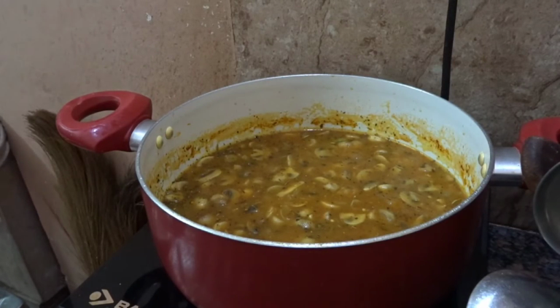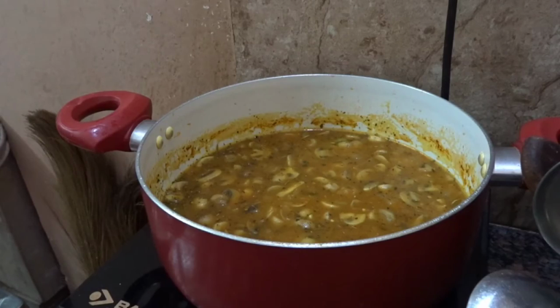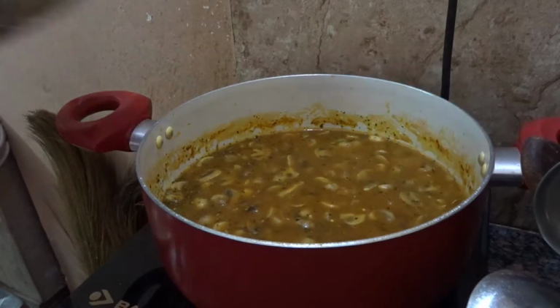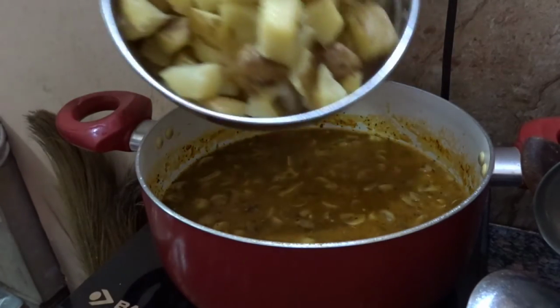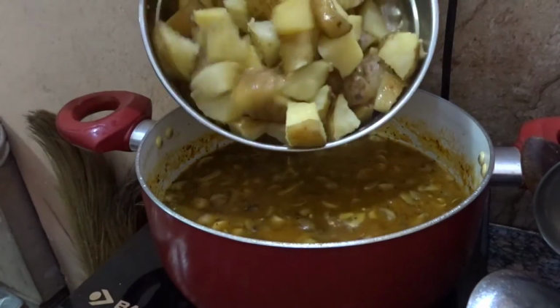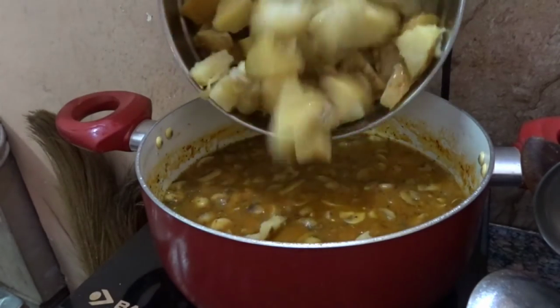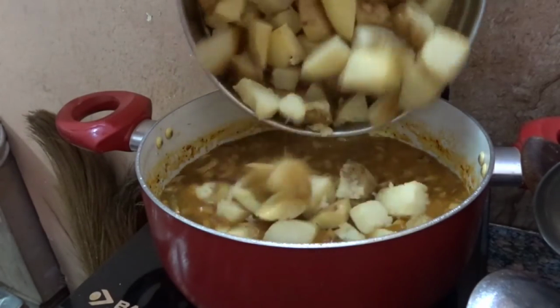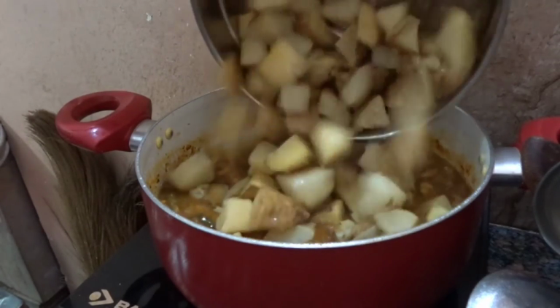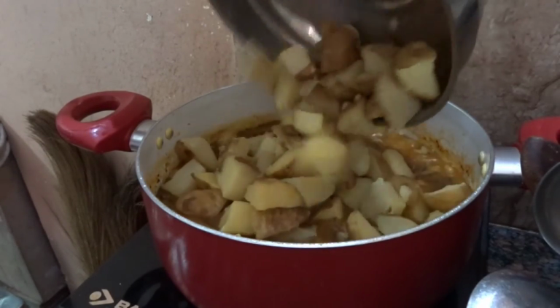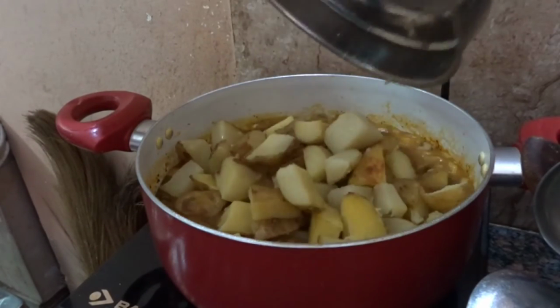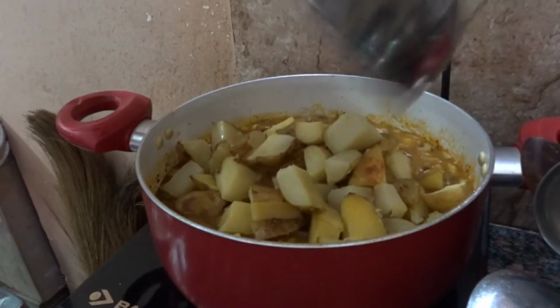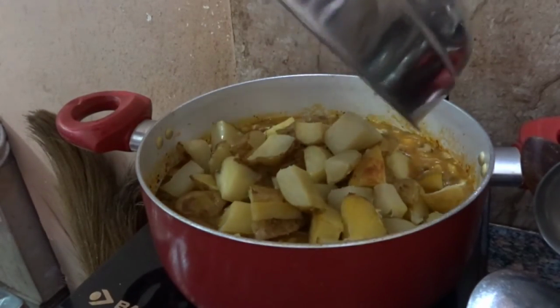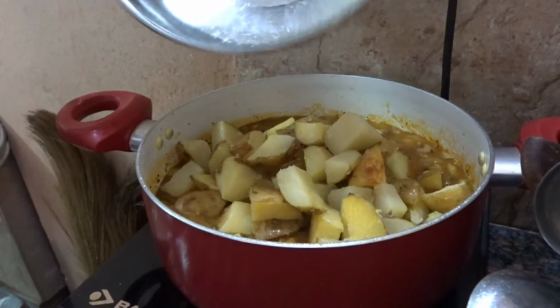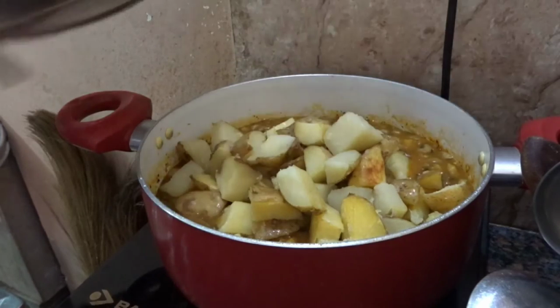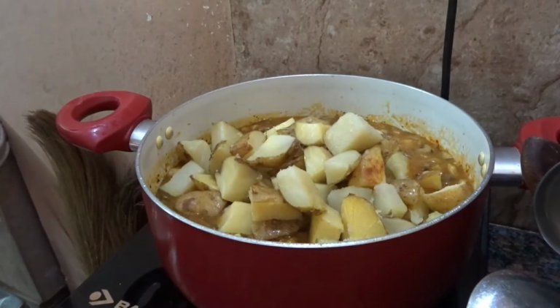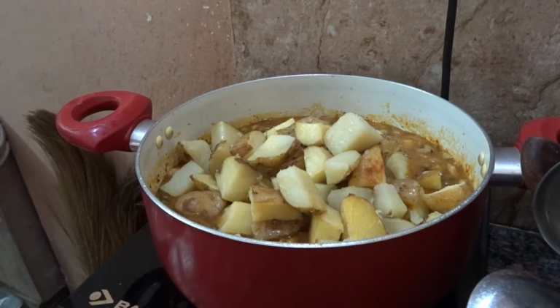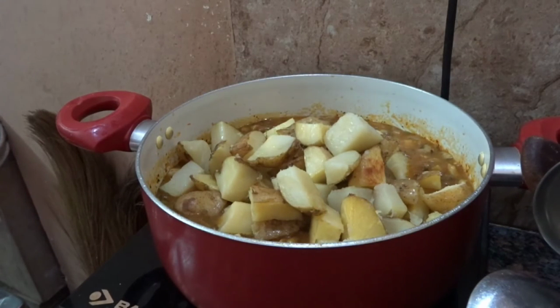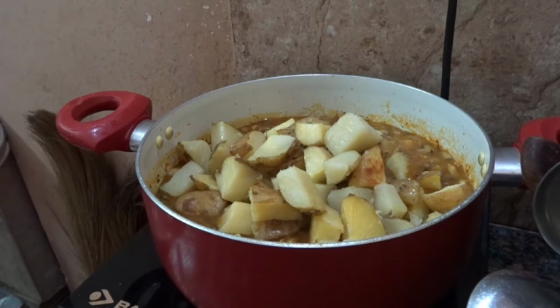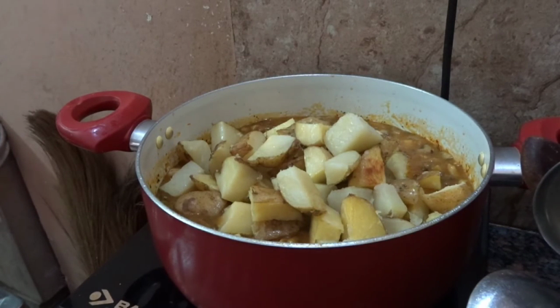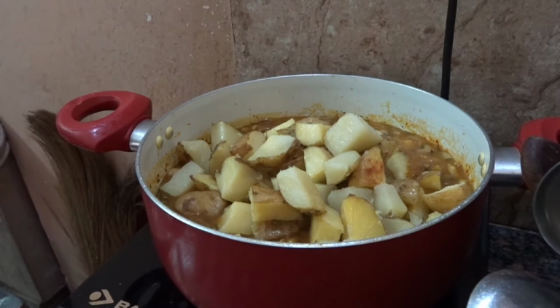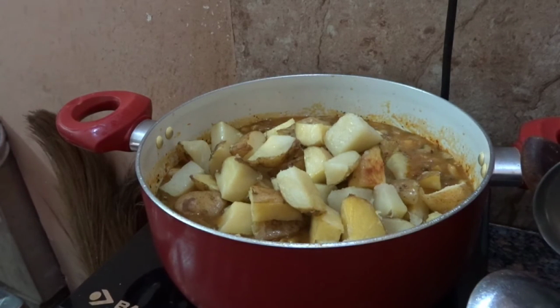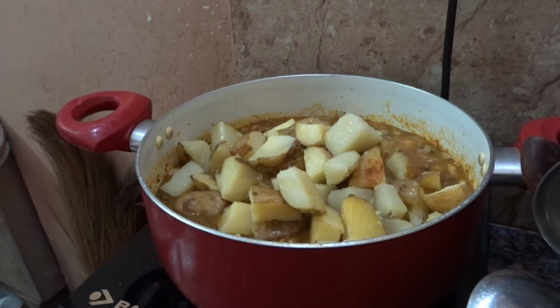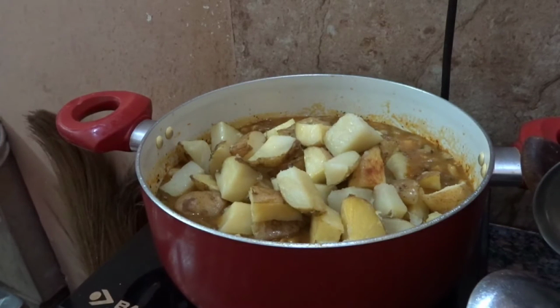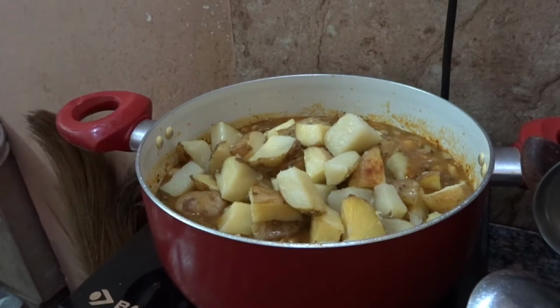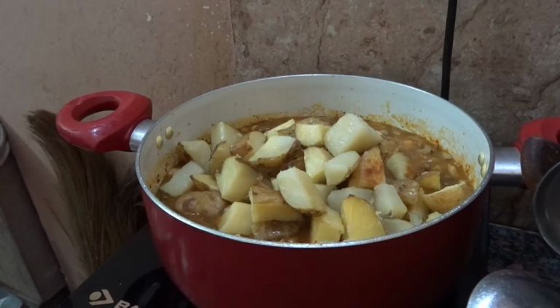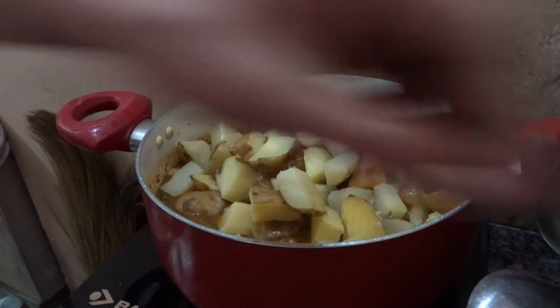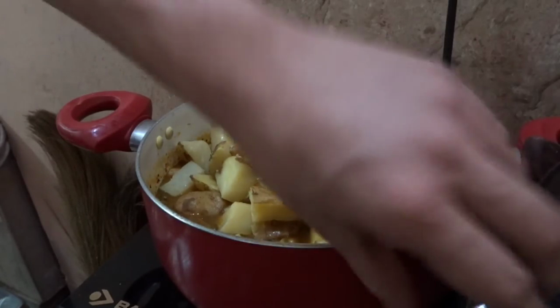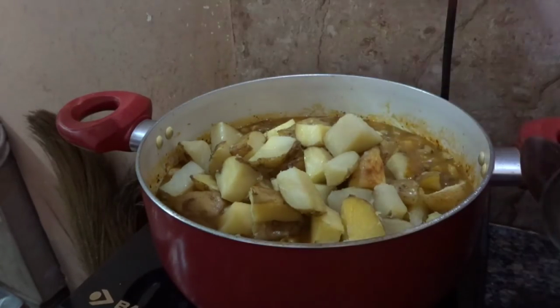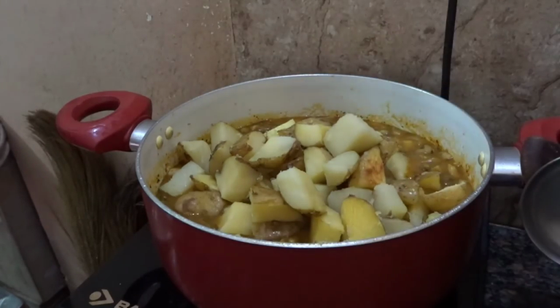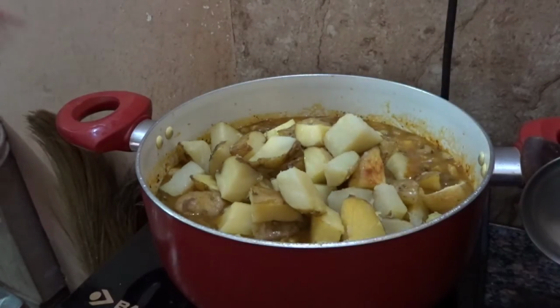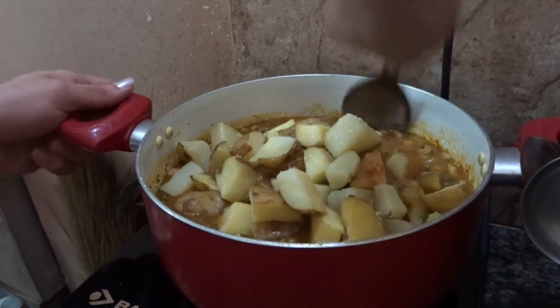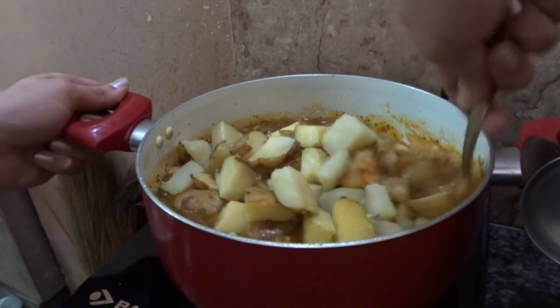No dish is complete without salt, so I'm adding a teaspoon of salt to the dish. Lastly, once you've turned off your stove, you're going to add in the baked potatoes and give it a good mix - a final stir is what I'm giving this dish.